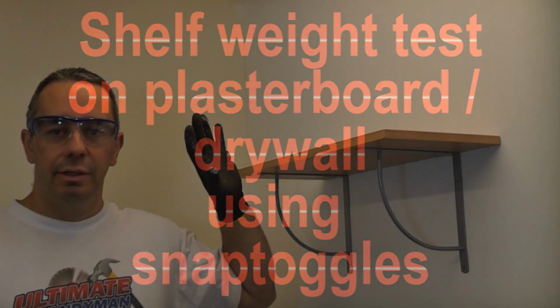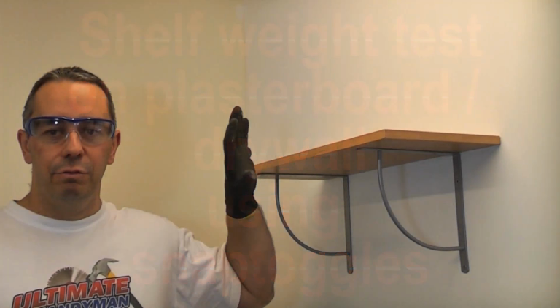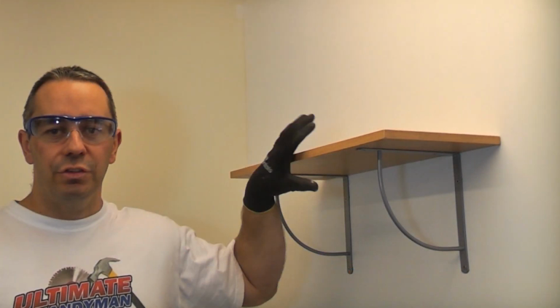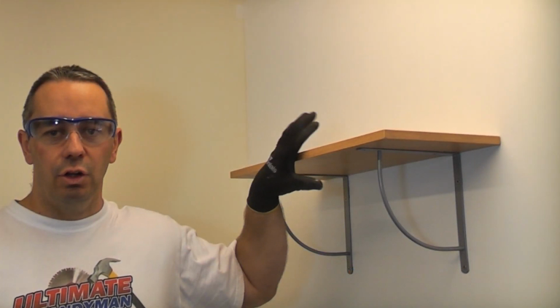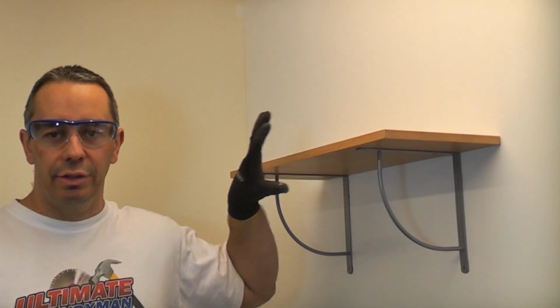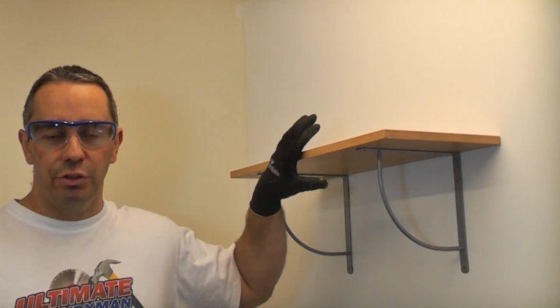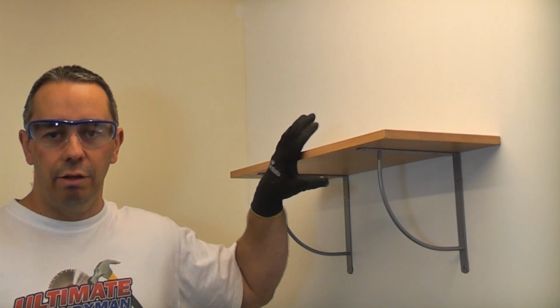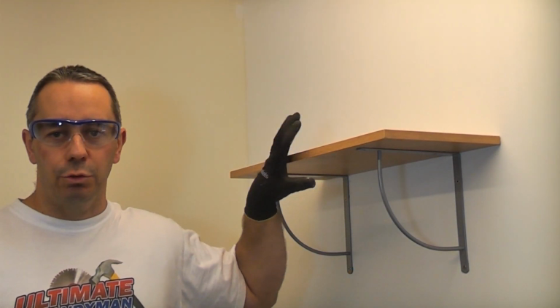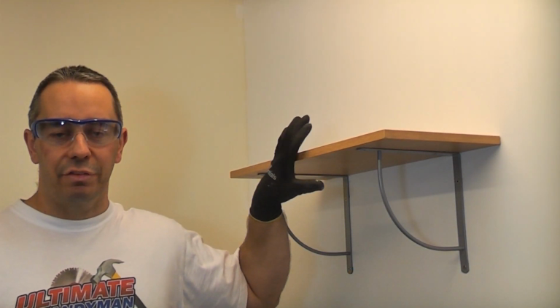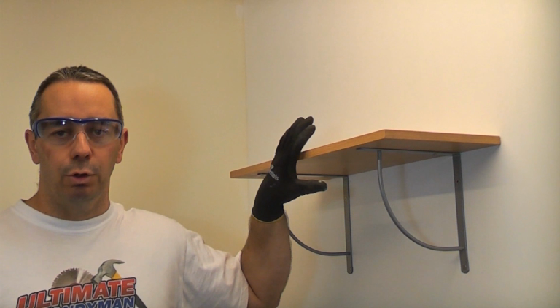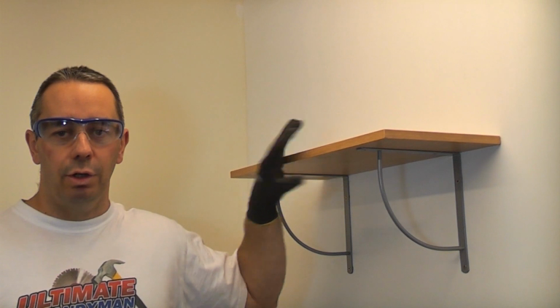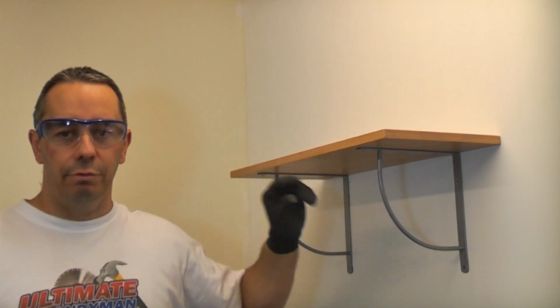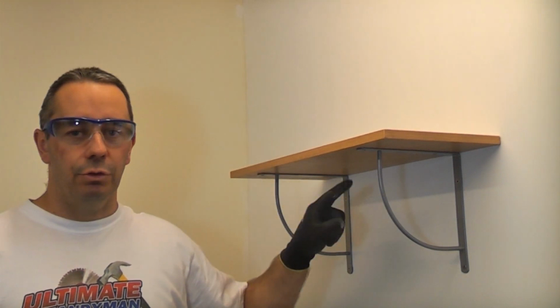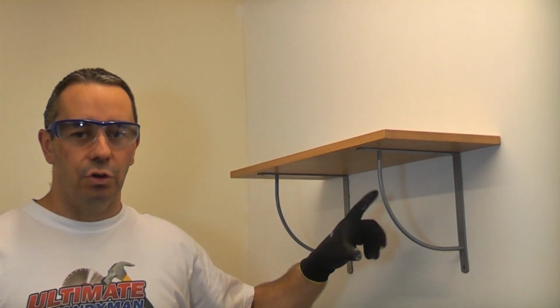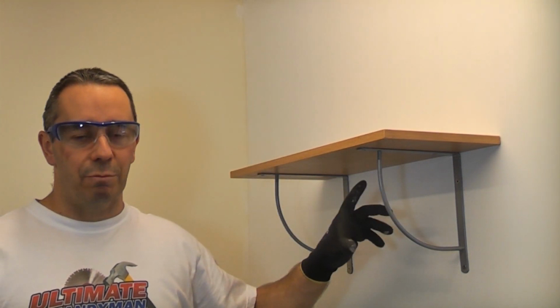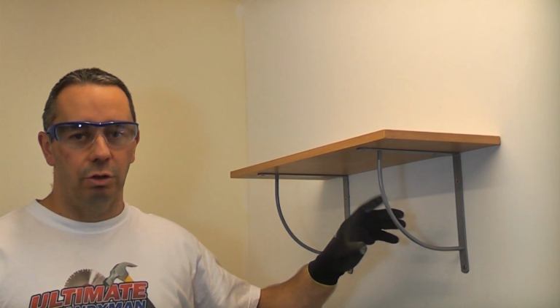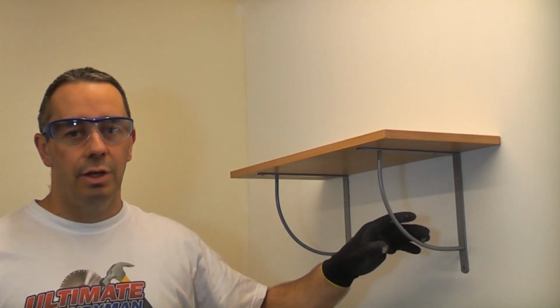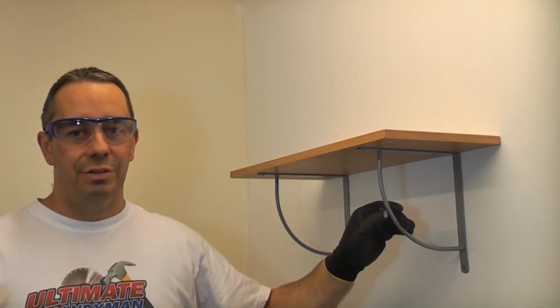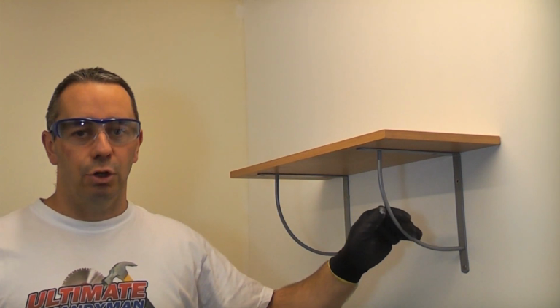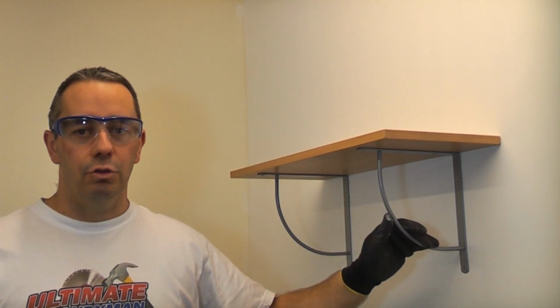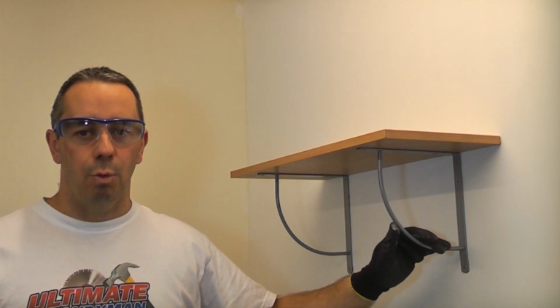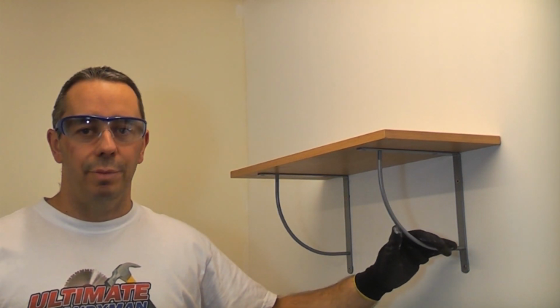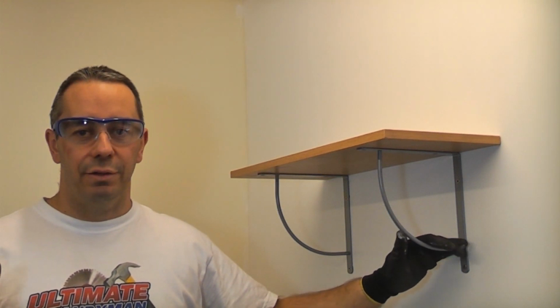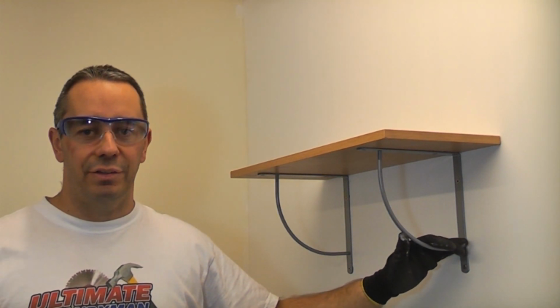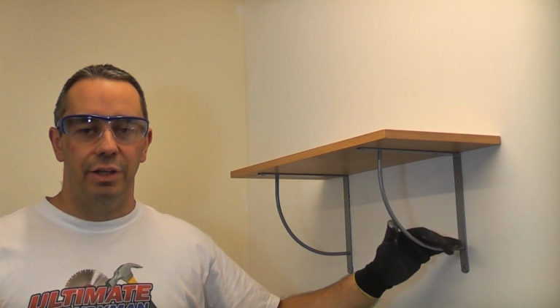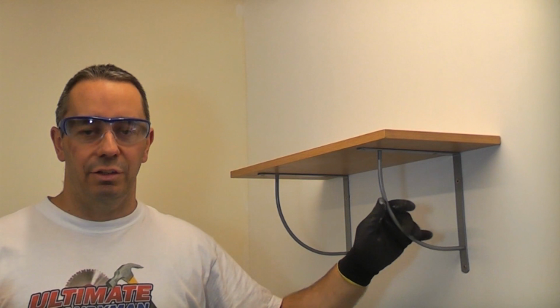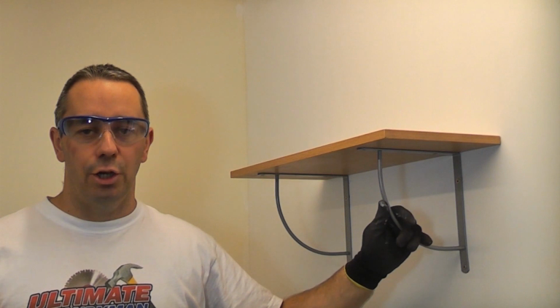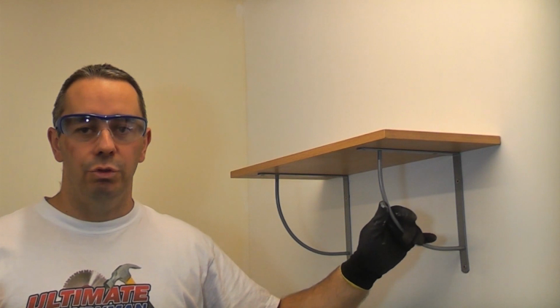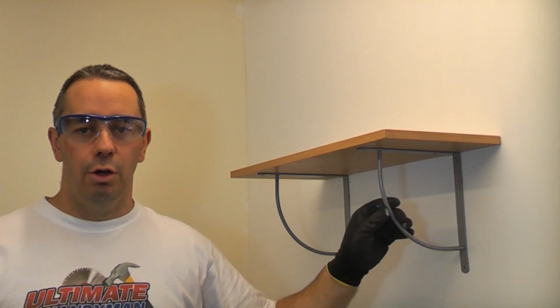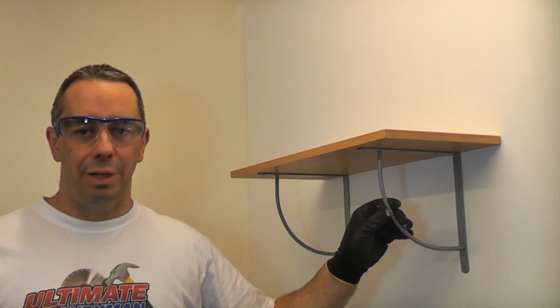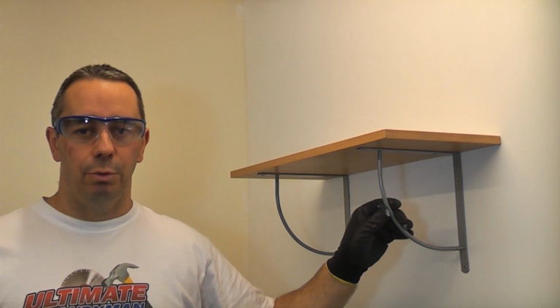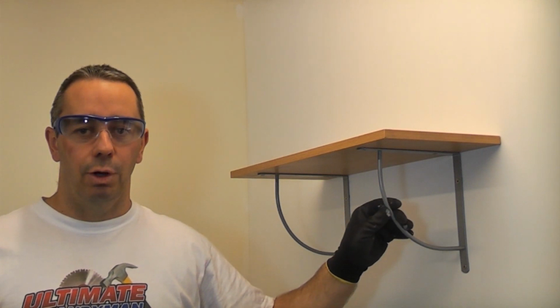I have just installed this shelf onto a plasterboard wall and I have used four snap toggles. Snap toggles are one of the best fixings that you can actually use on a plasterboard wall.